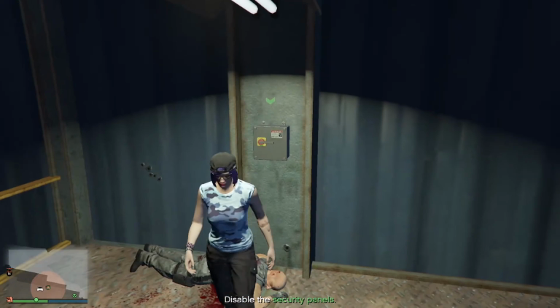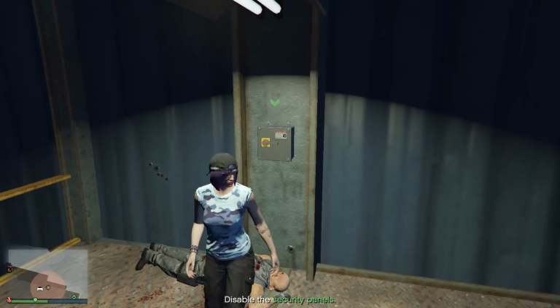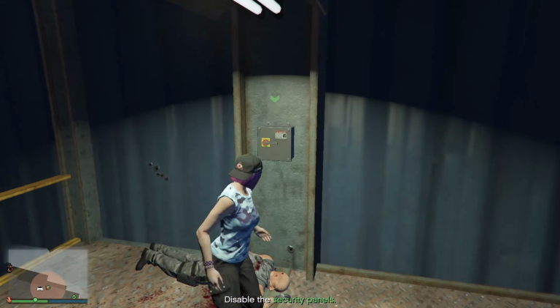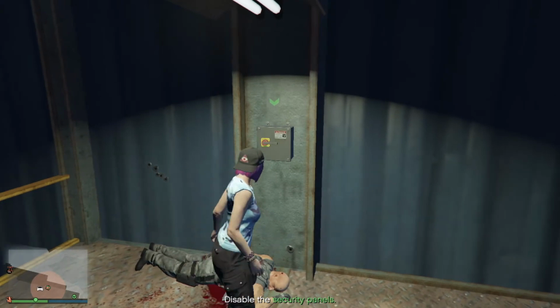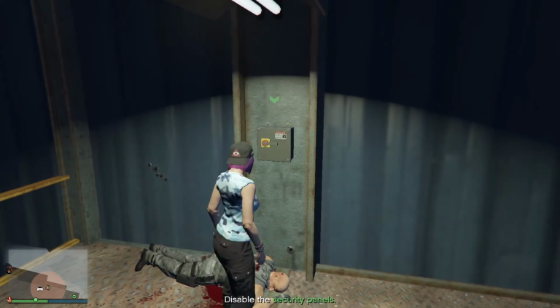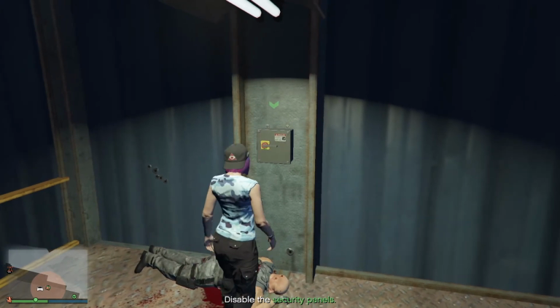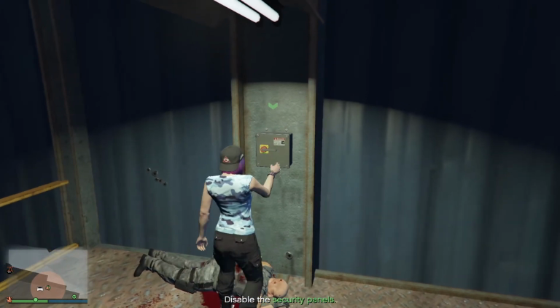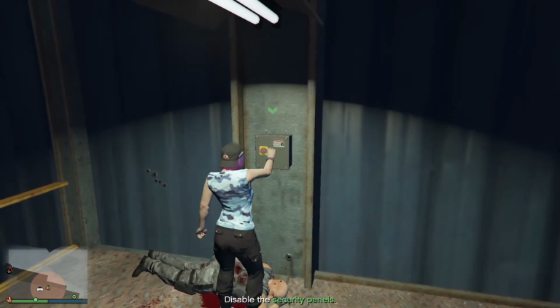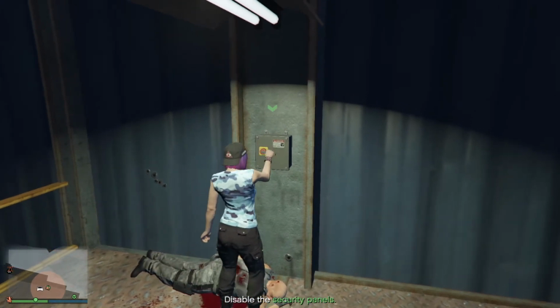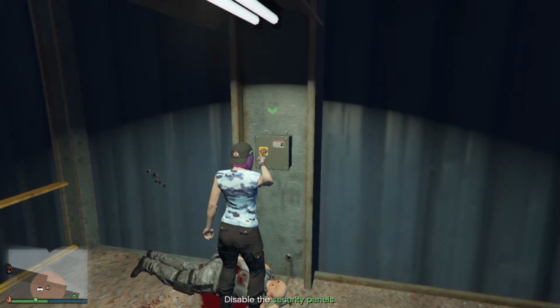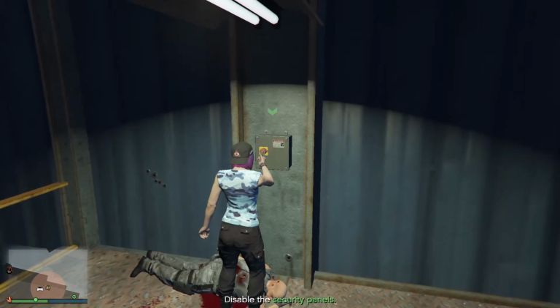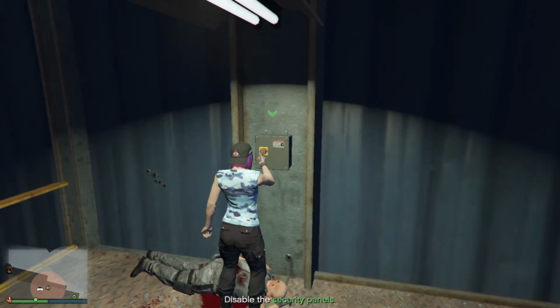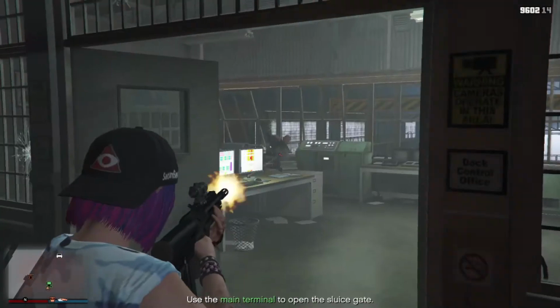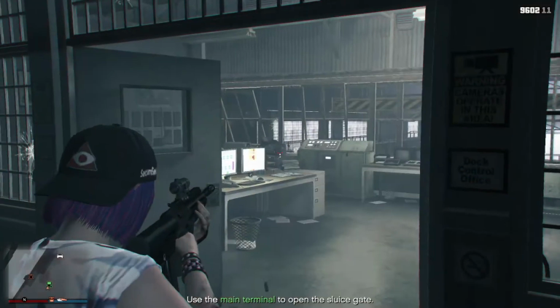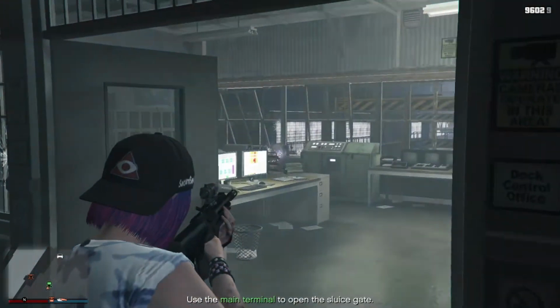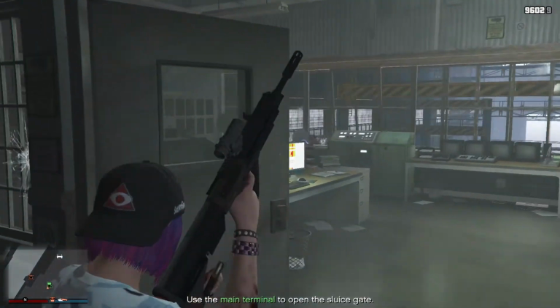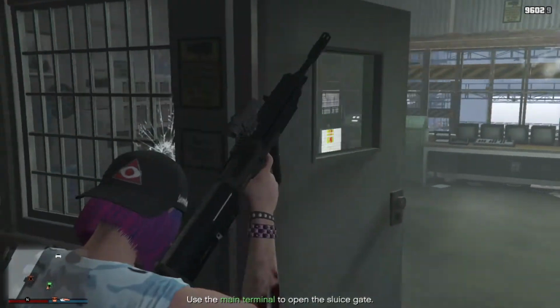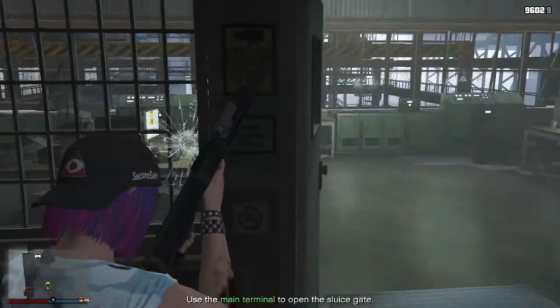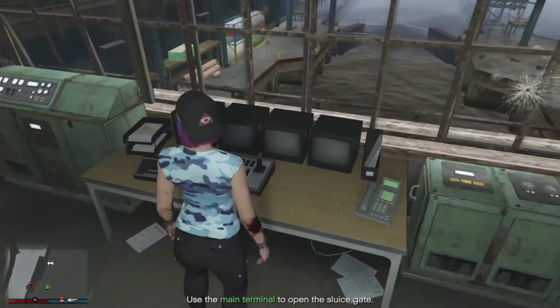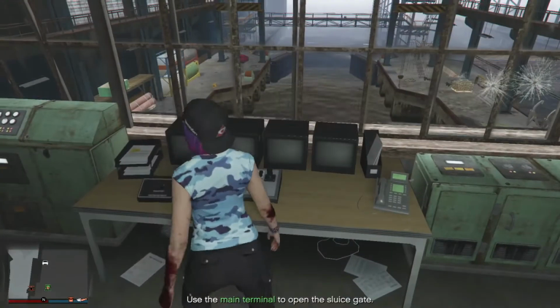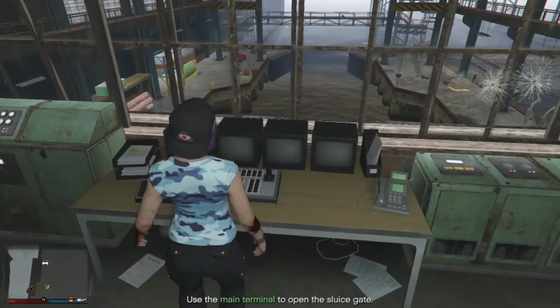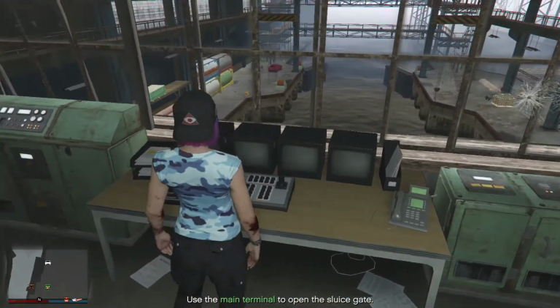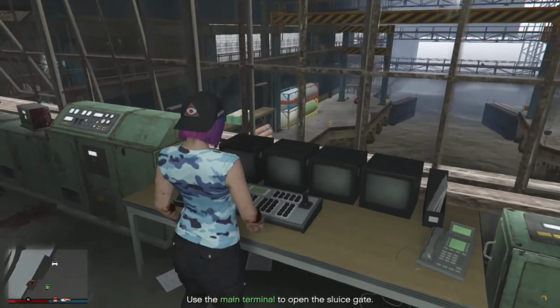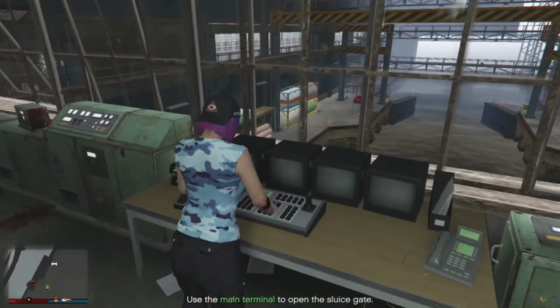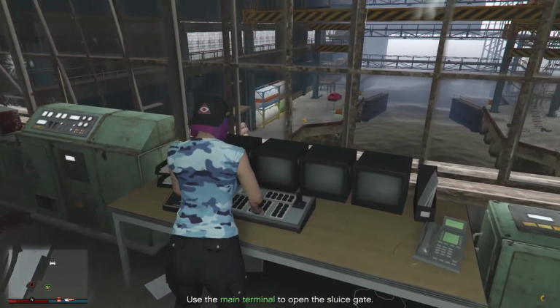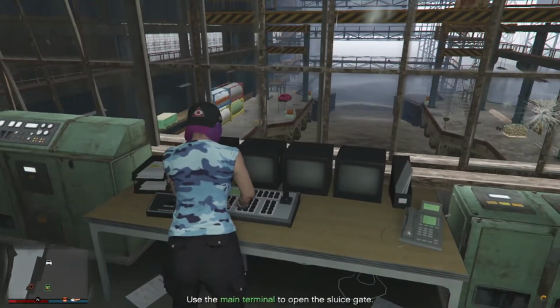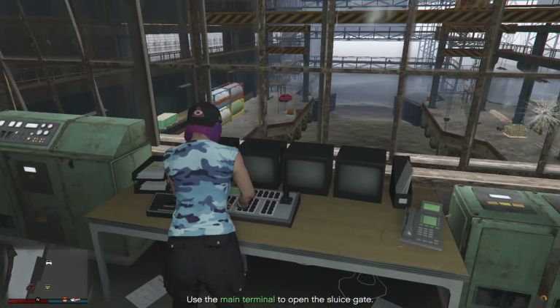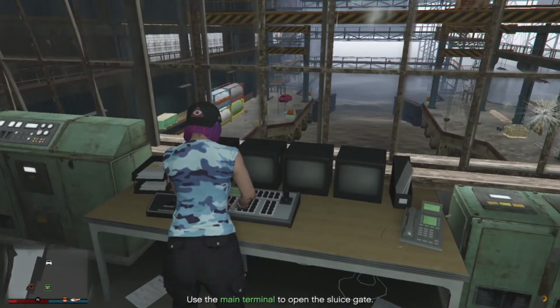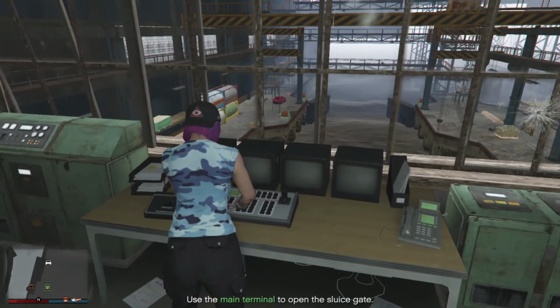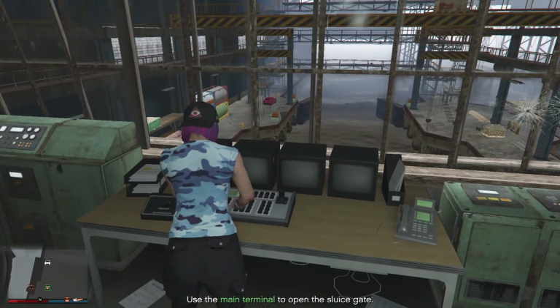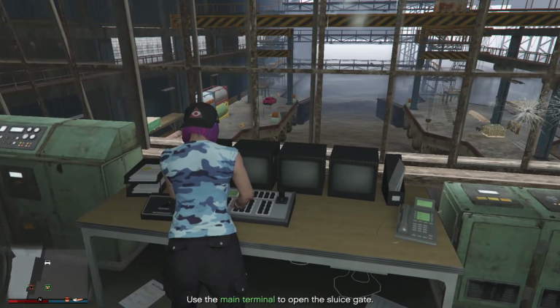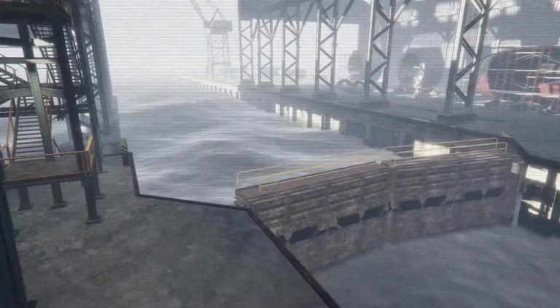After all enemies have been eliminated, go to the security panels and turn them all off. After they are all off, head to the main terminal to open the sluice gate. Be careful as there will be enemies inside this room.